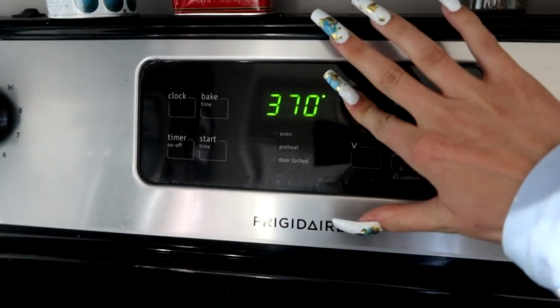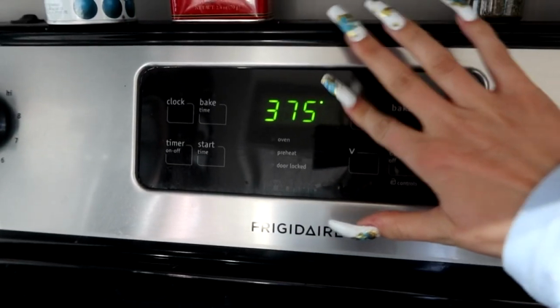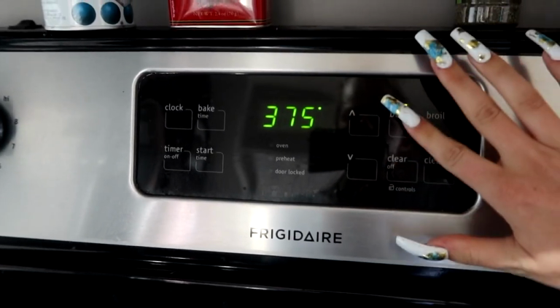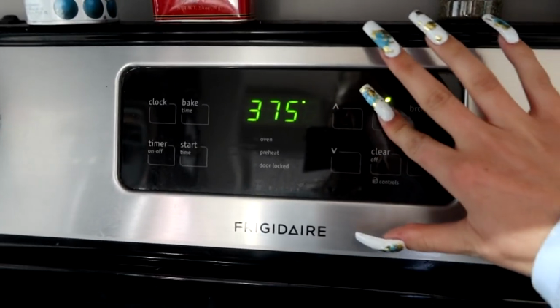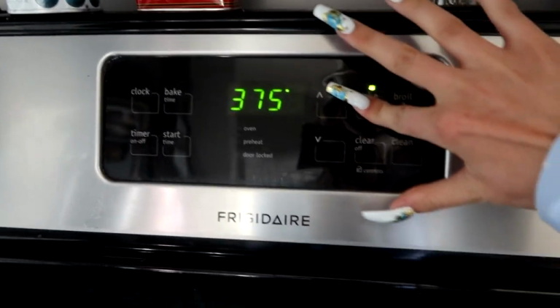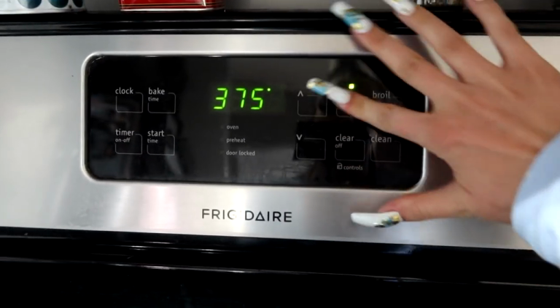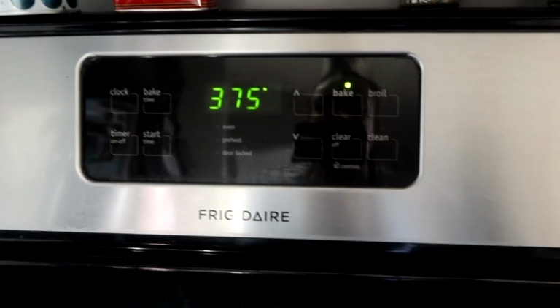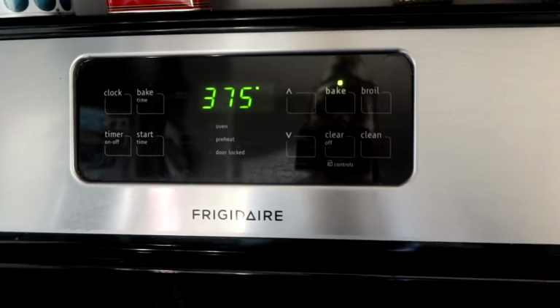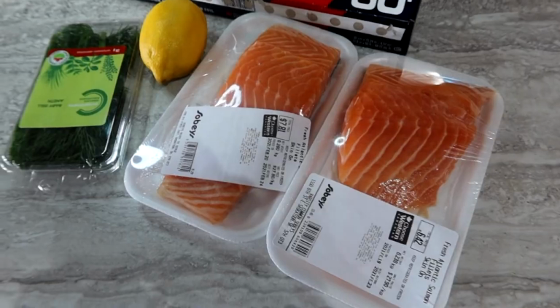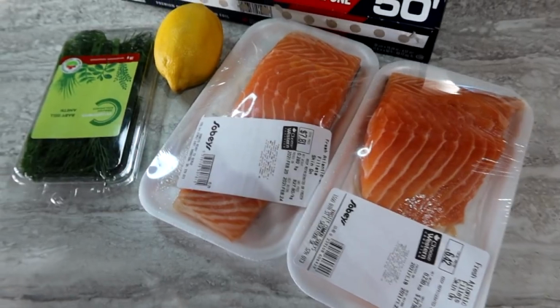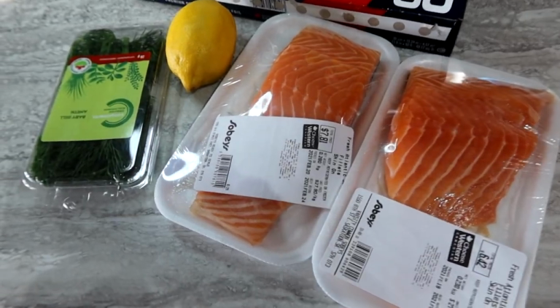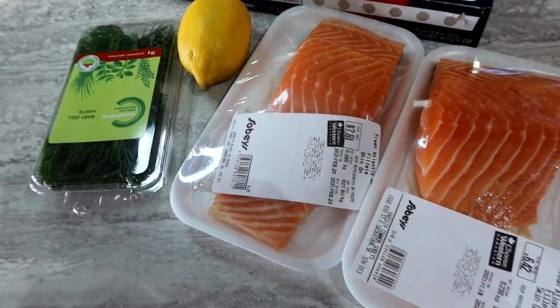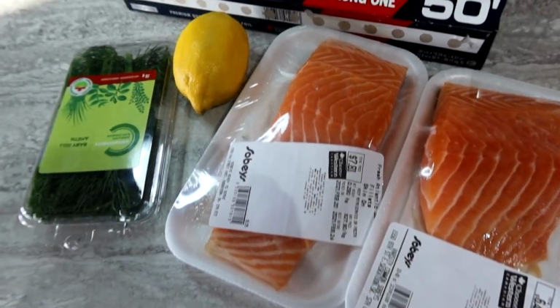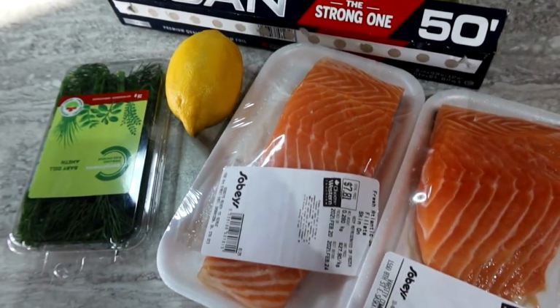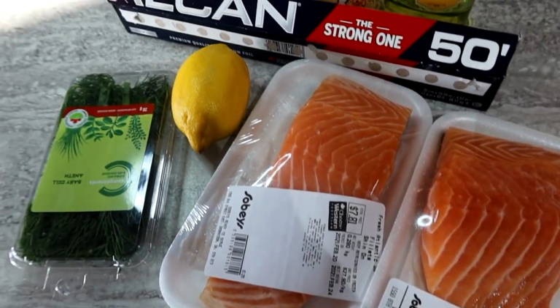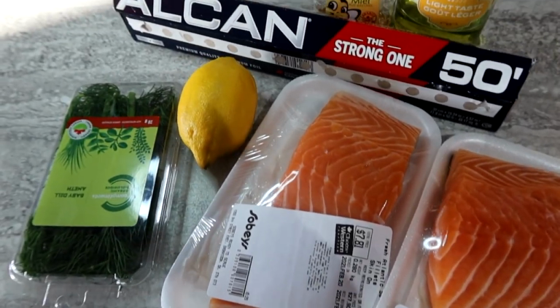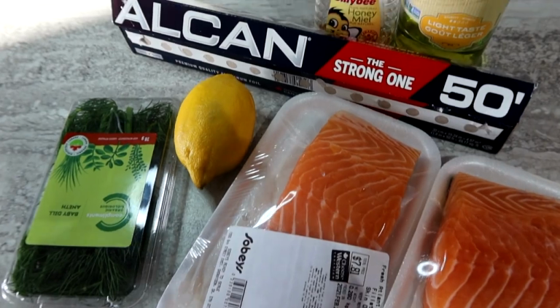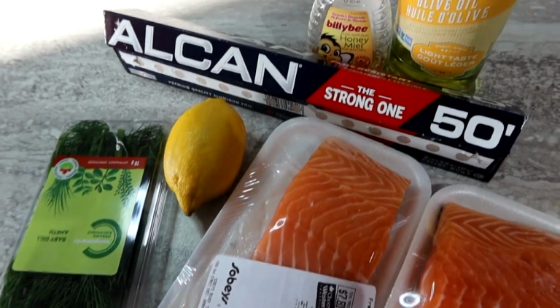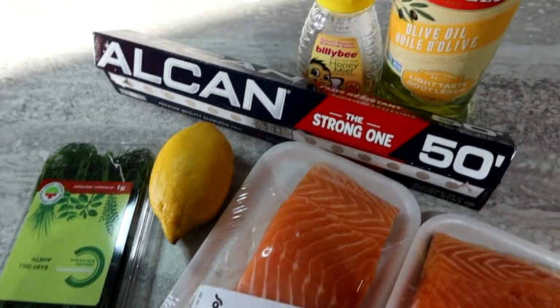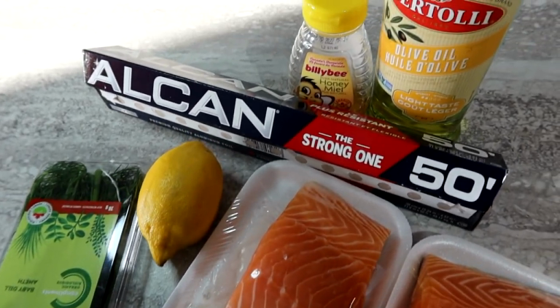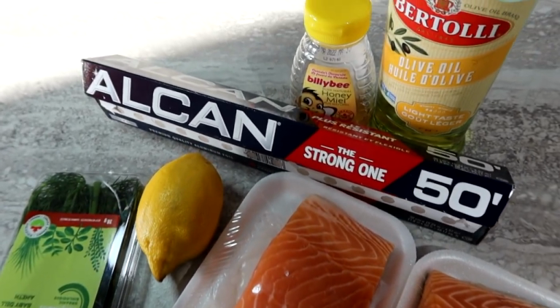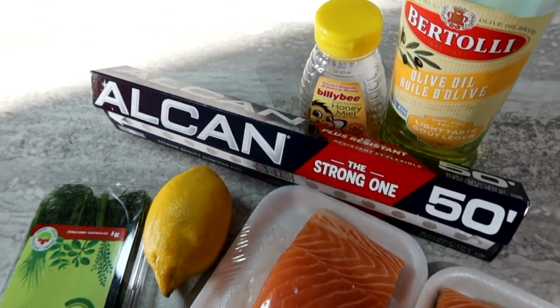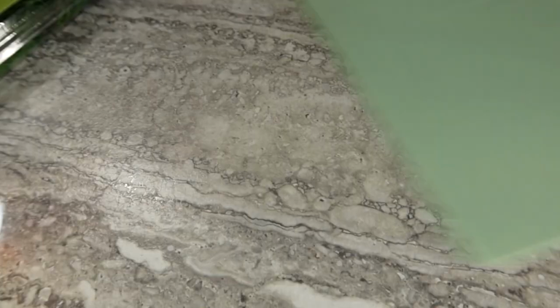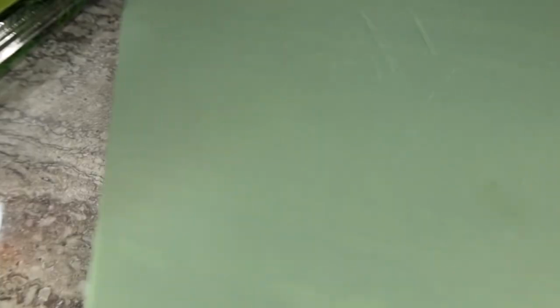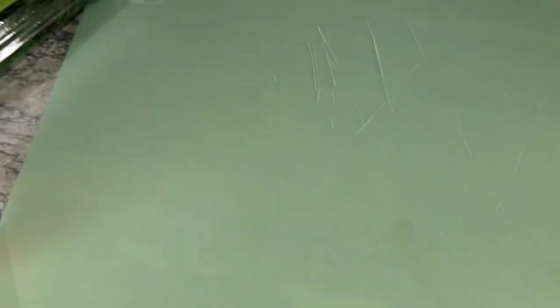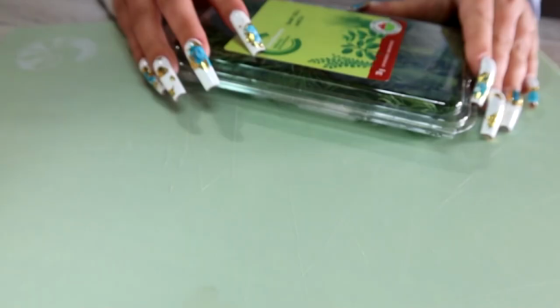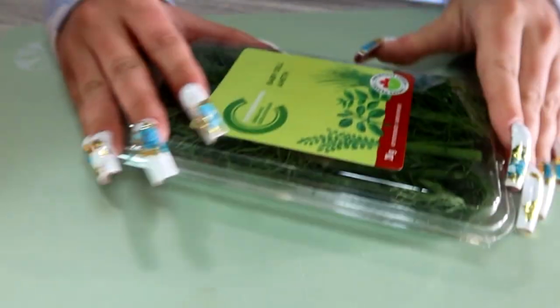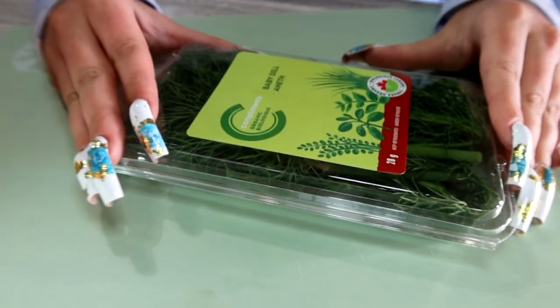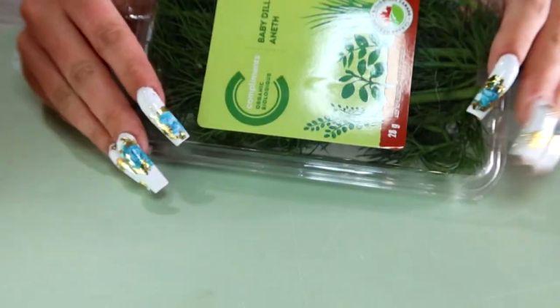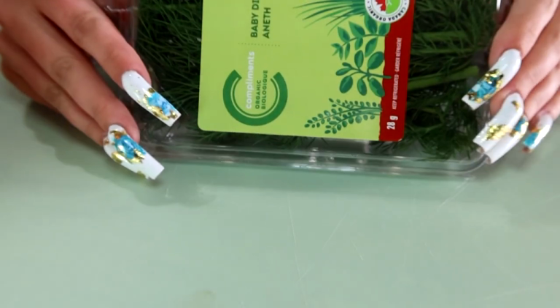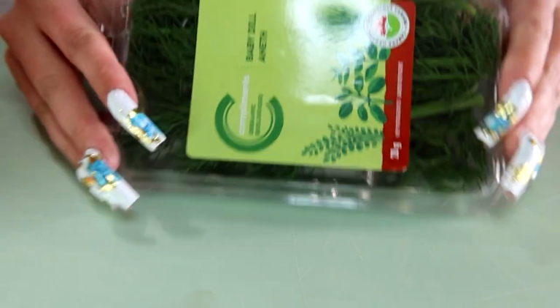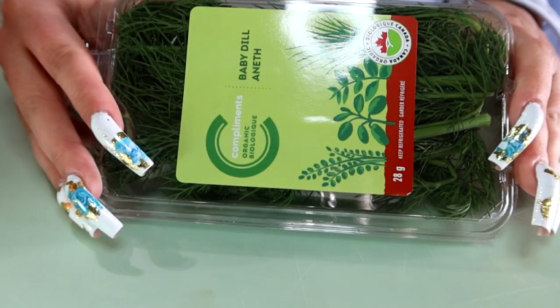So first of all, we're going to preheat our oven to 375 and we have some pretty basic simple ingredients to do this. A fish doesn't need too many things to make it stand out.